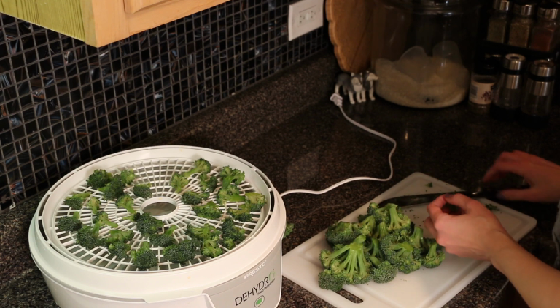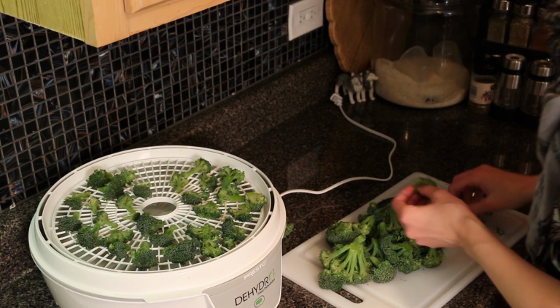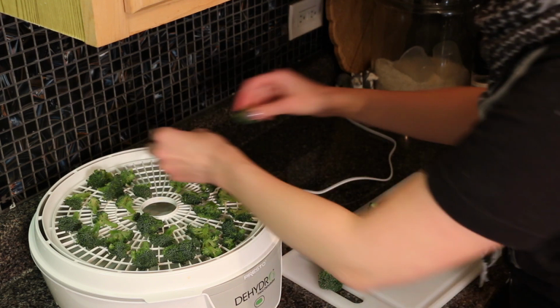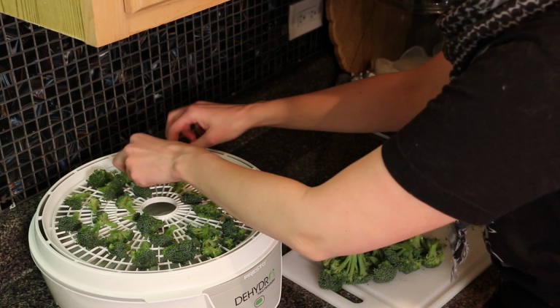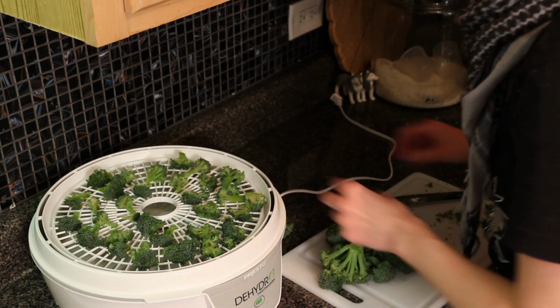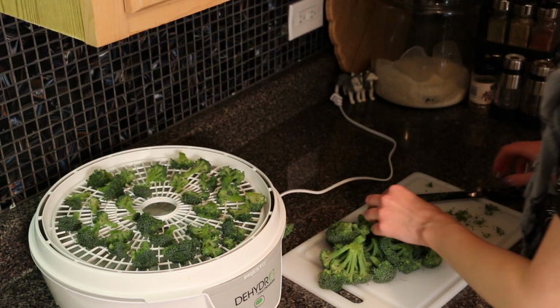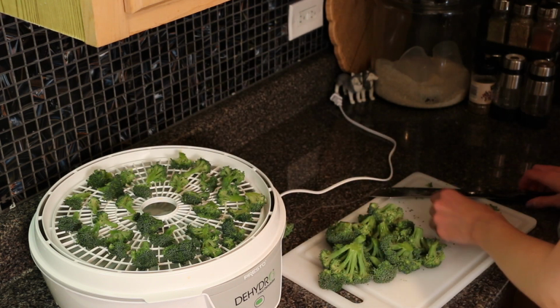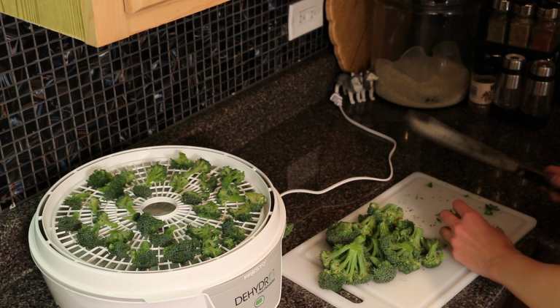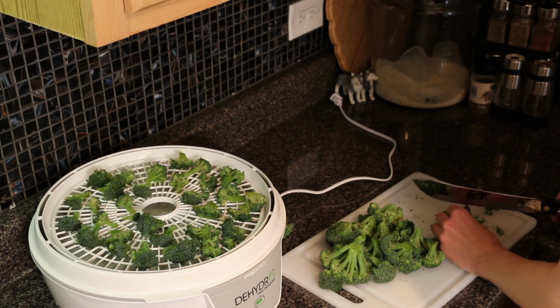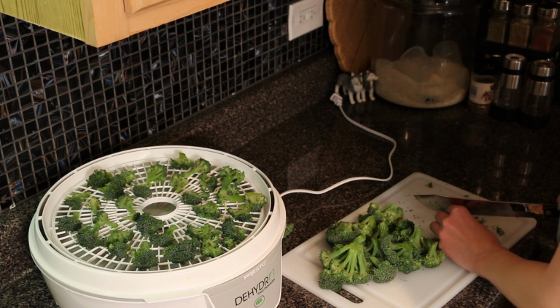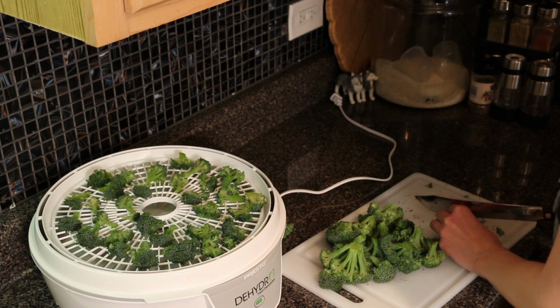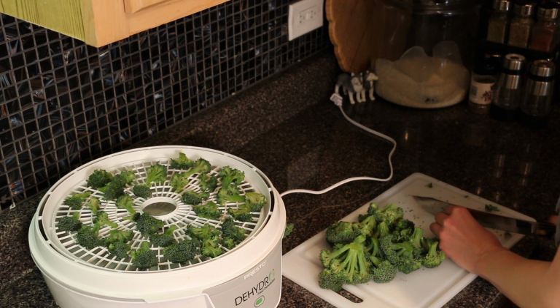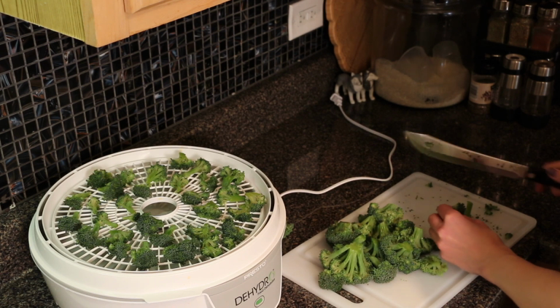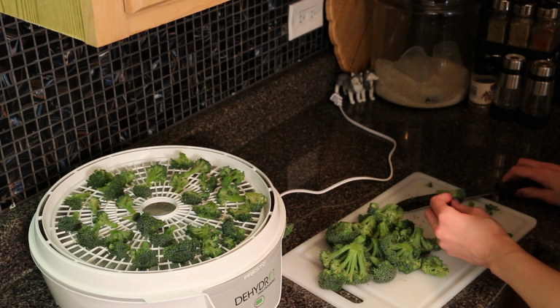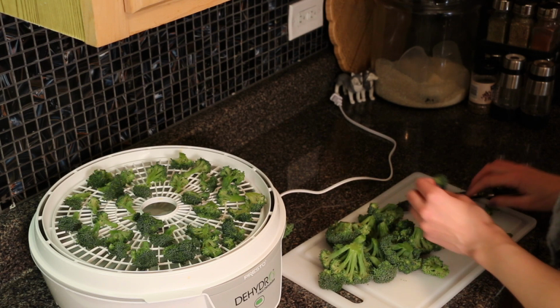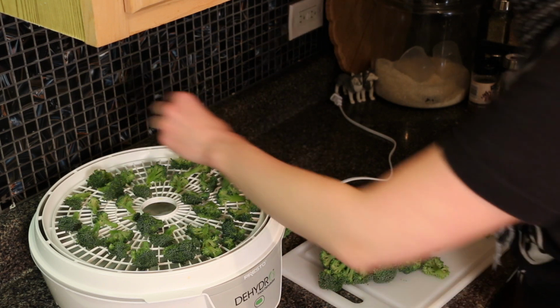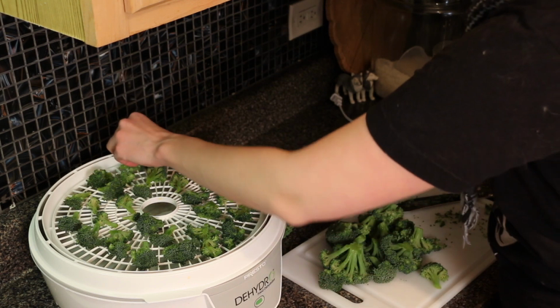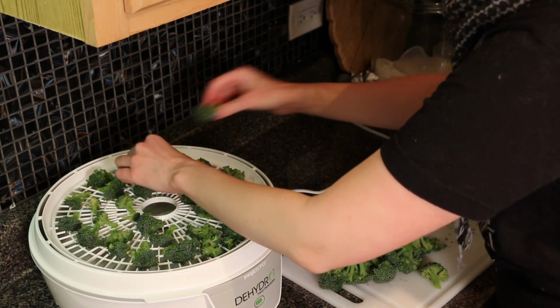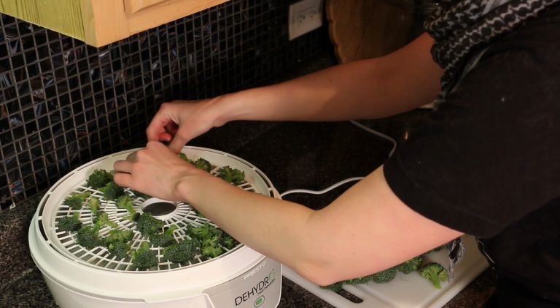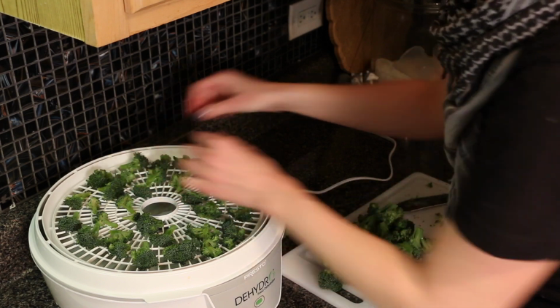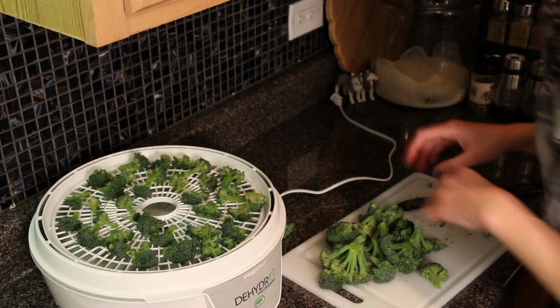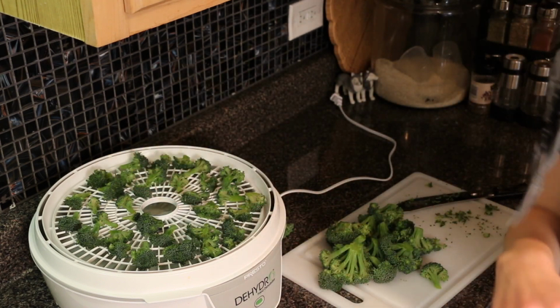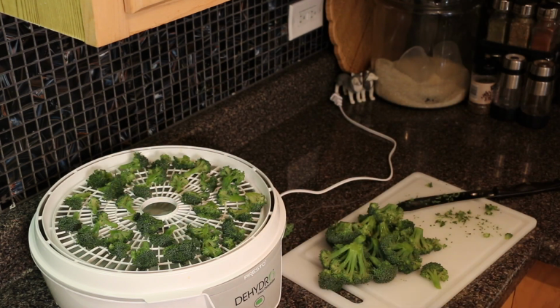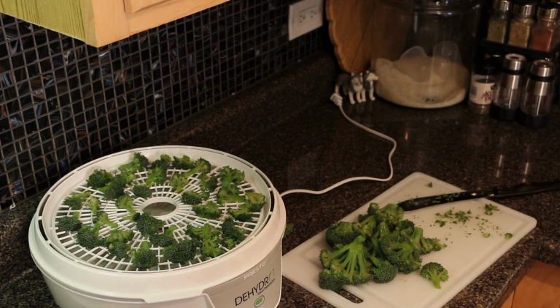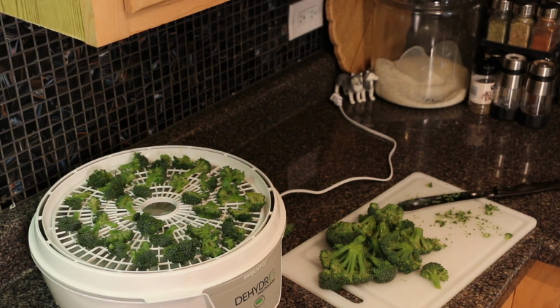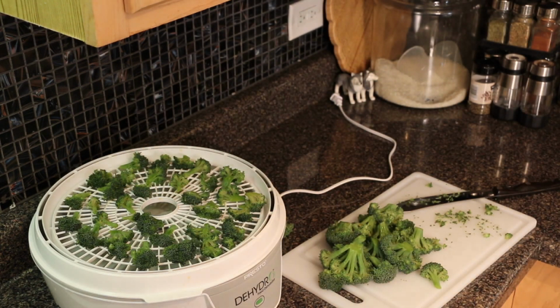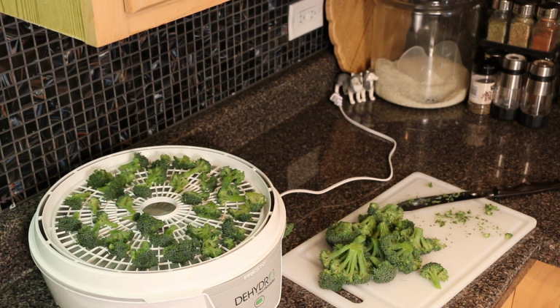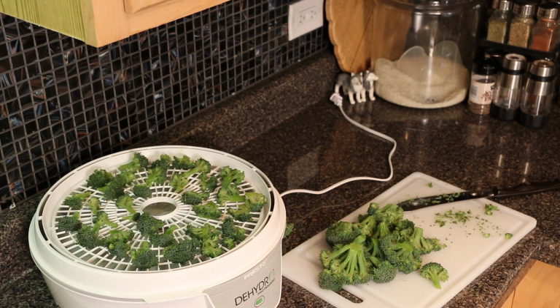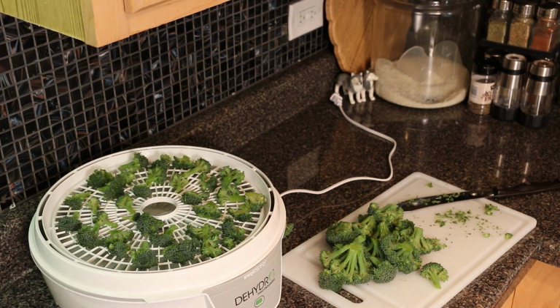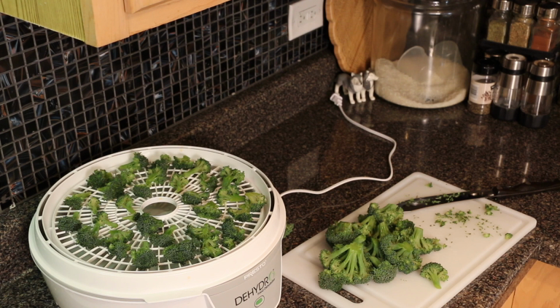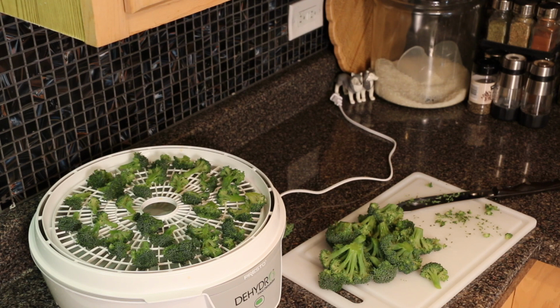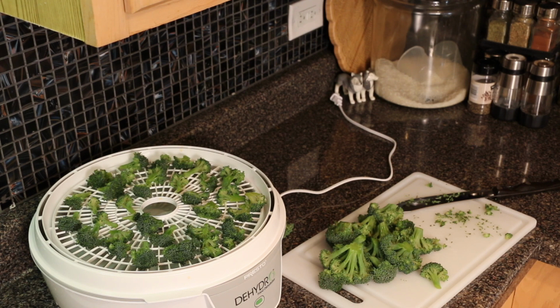I really like adding dehydrated broccoli to things — my instant mashed potatoes is probably my favorite use. Cheddar instant mashed potatoes with some broccoli is great.